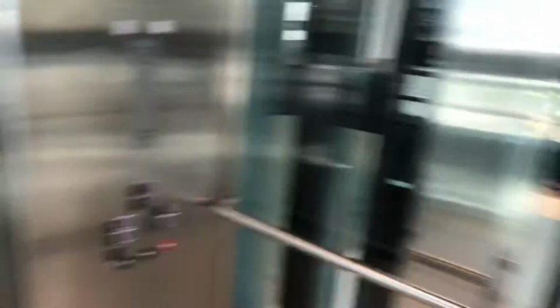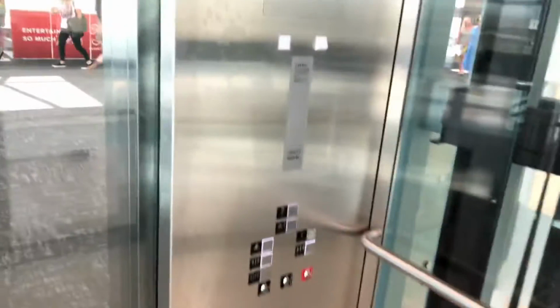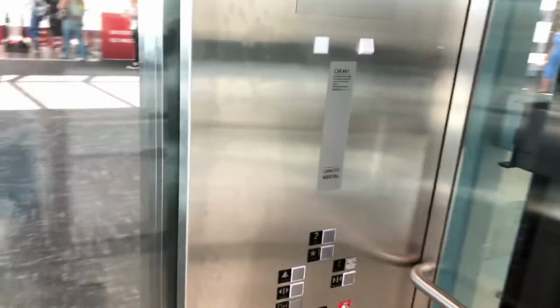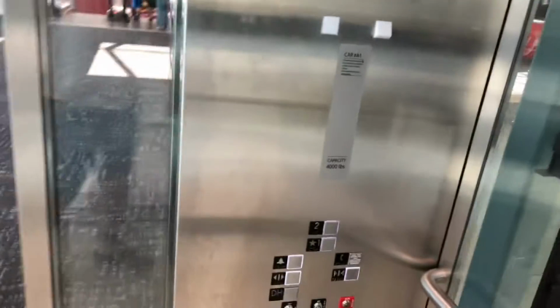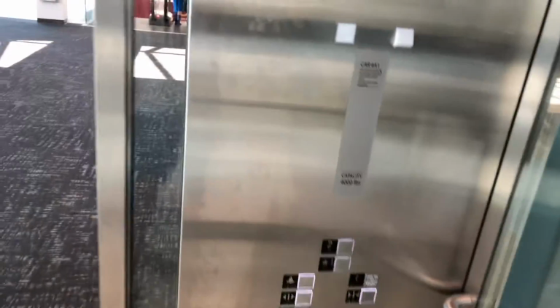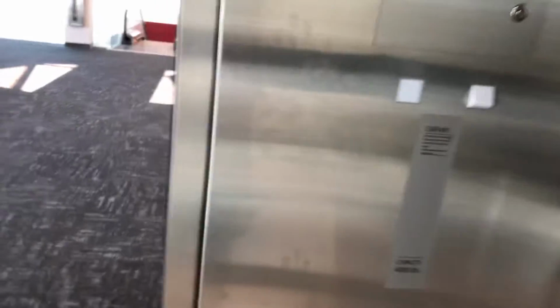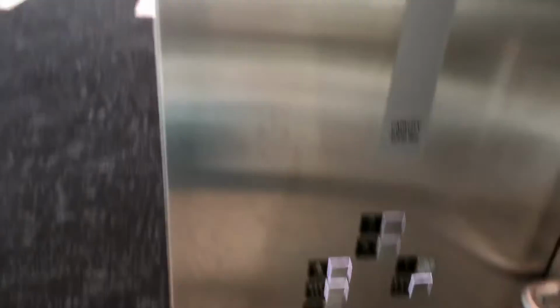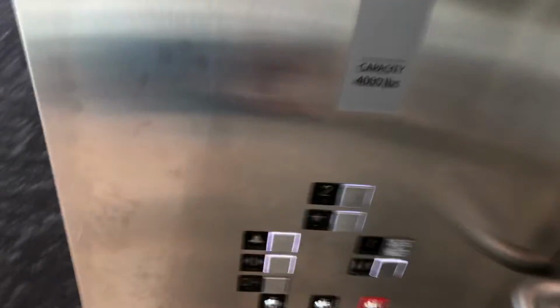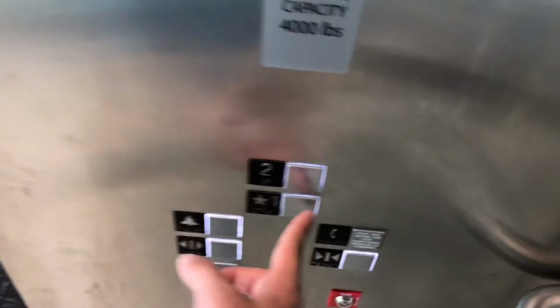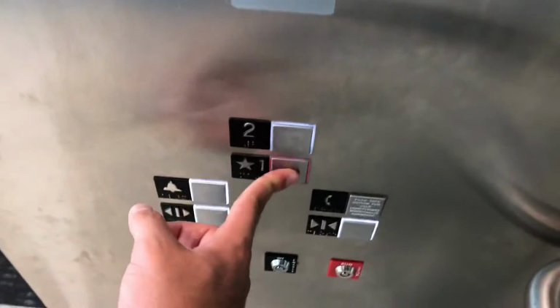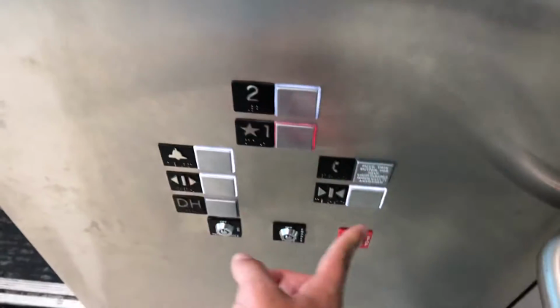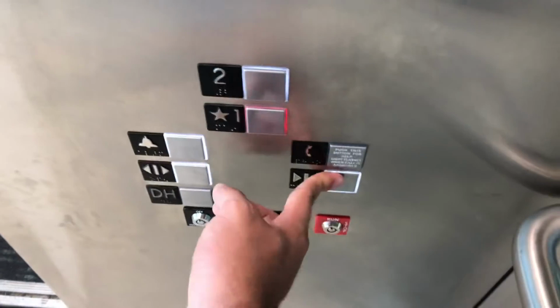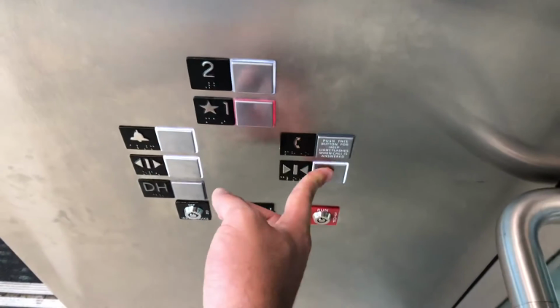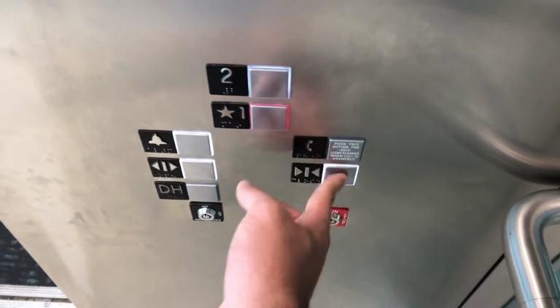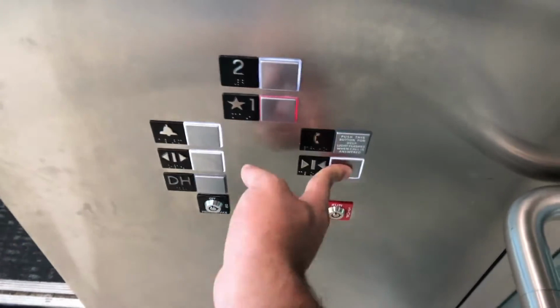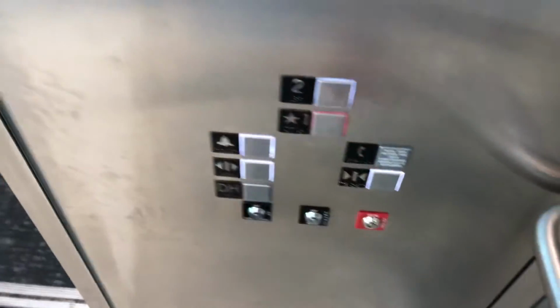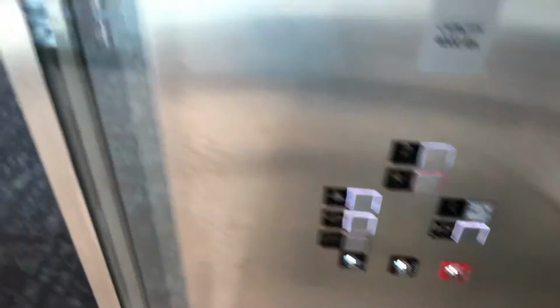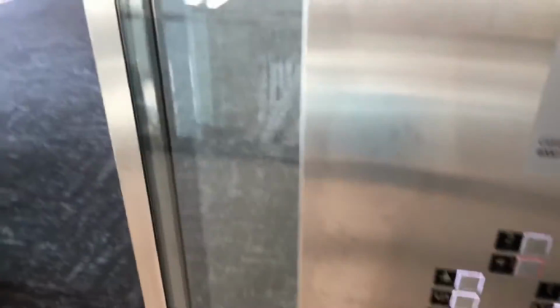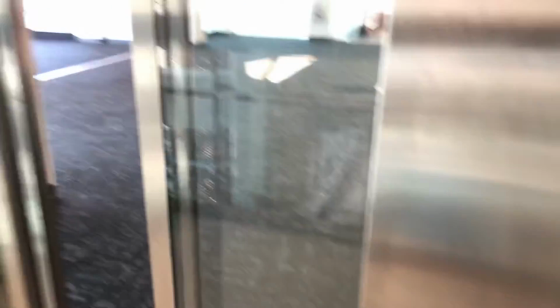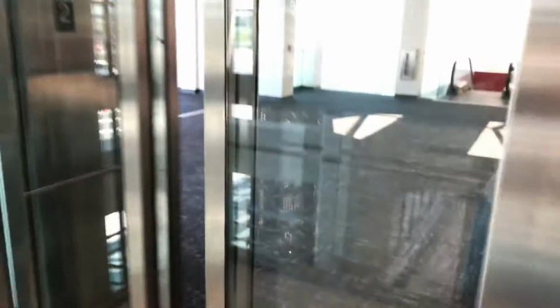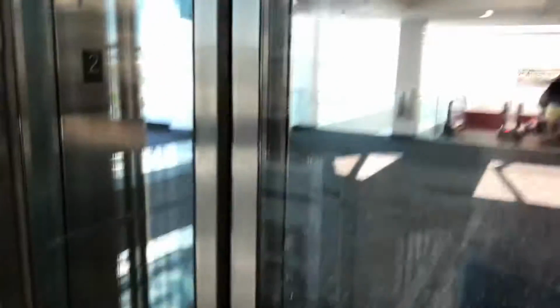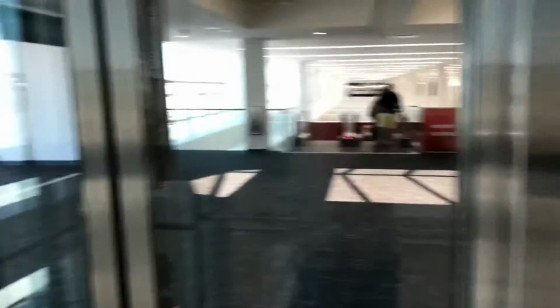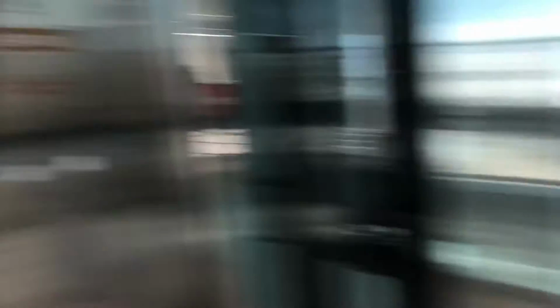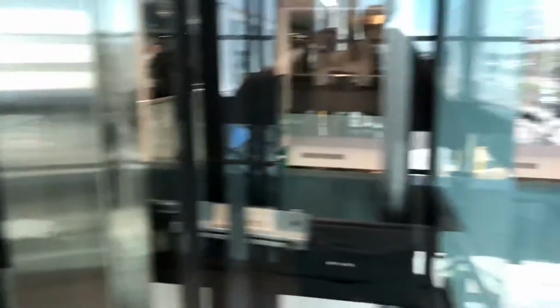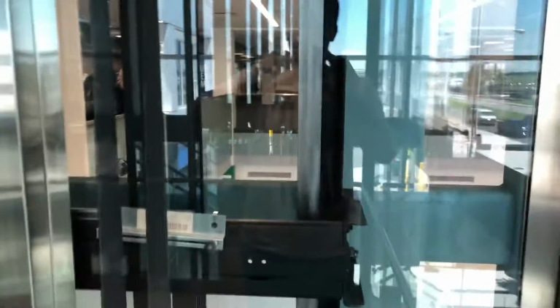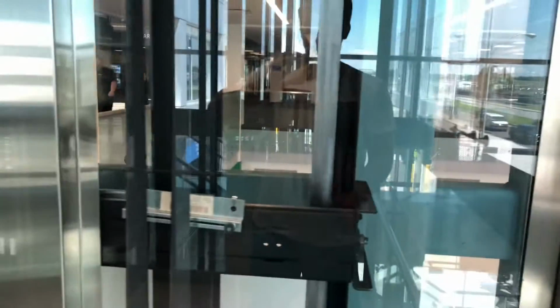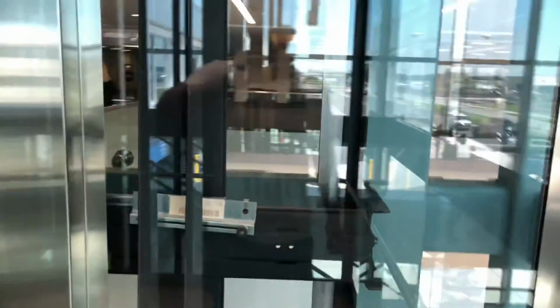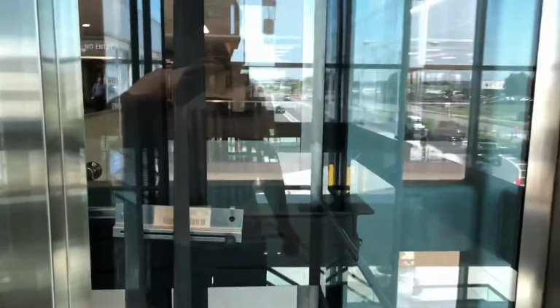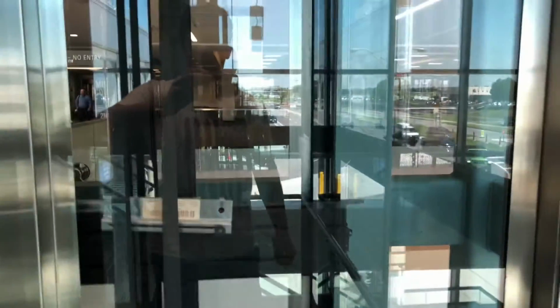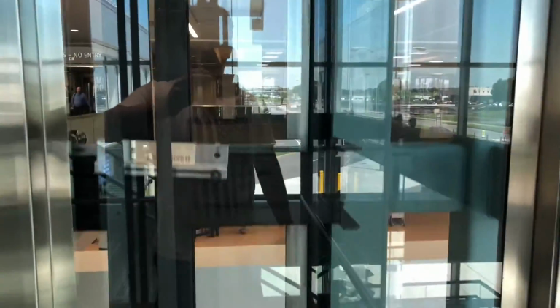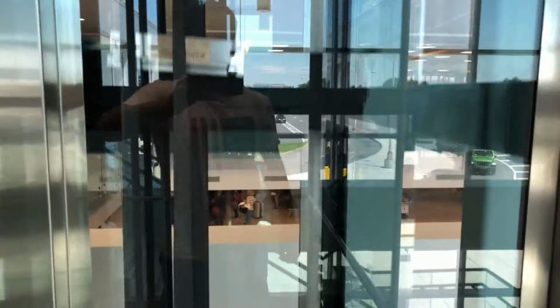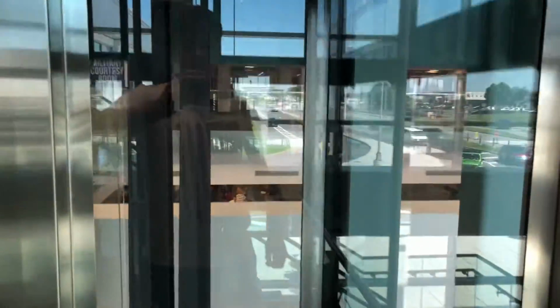And yeah, this is one of the fastest two-story elevators I've ever been on. Alright, let's go back down to one. This time we'll look out over here. And then we'll do one more ride after this.